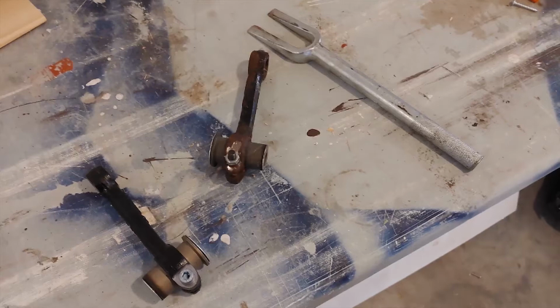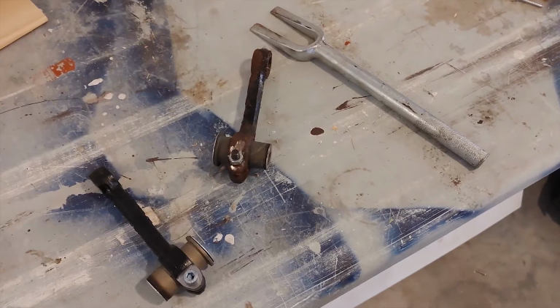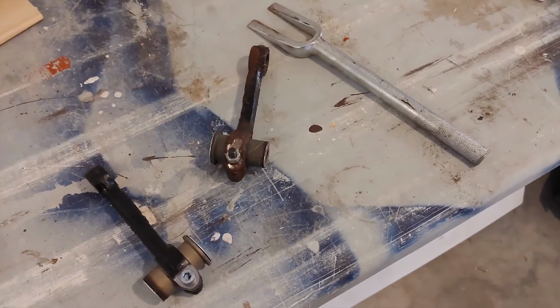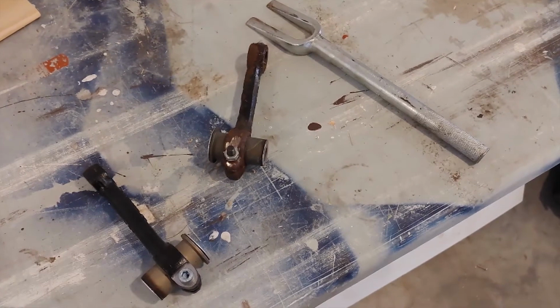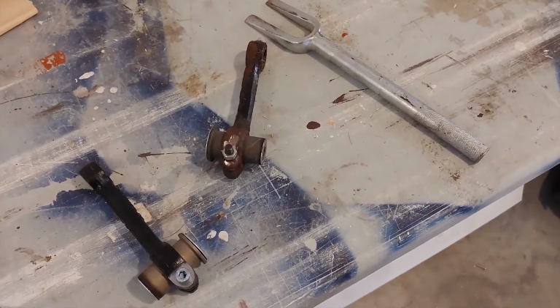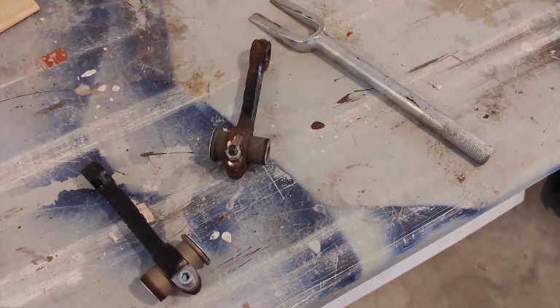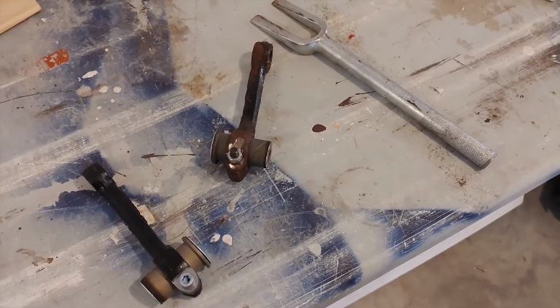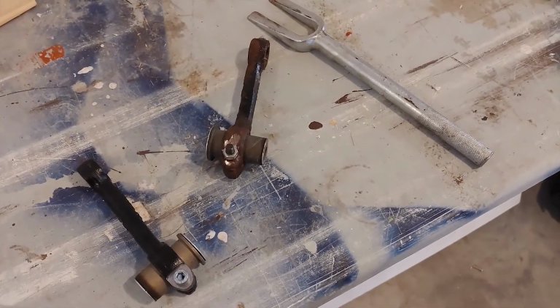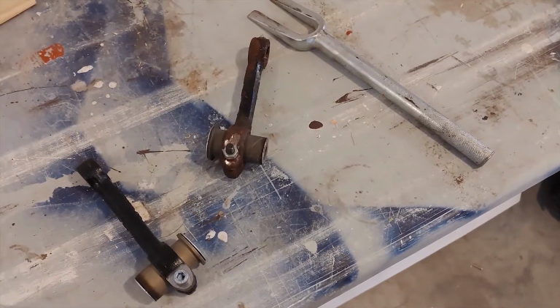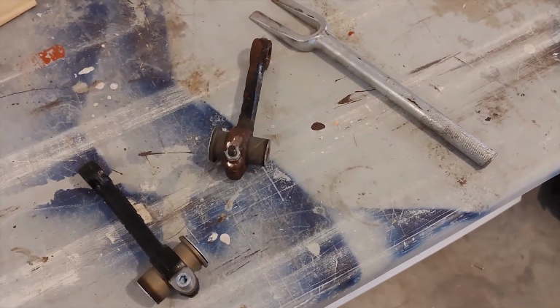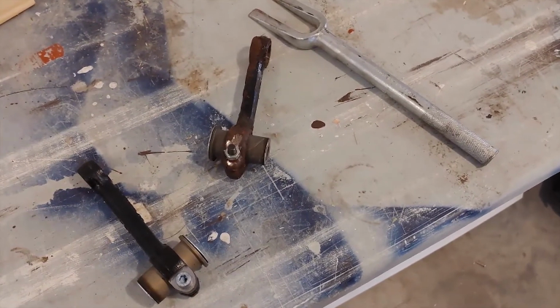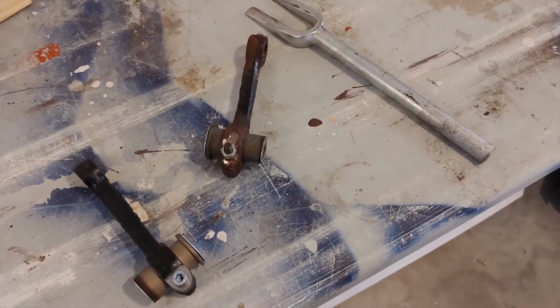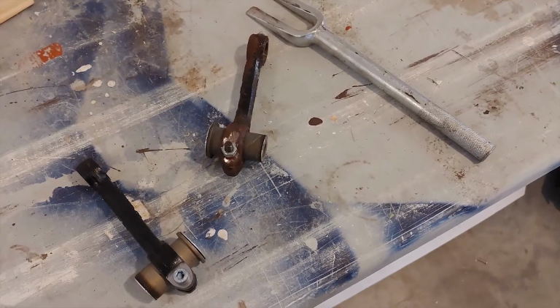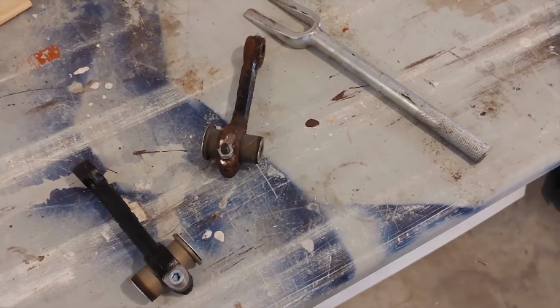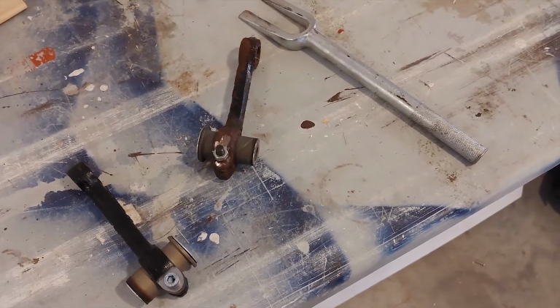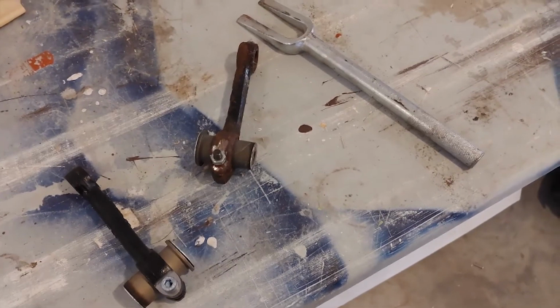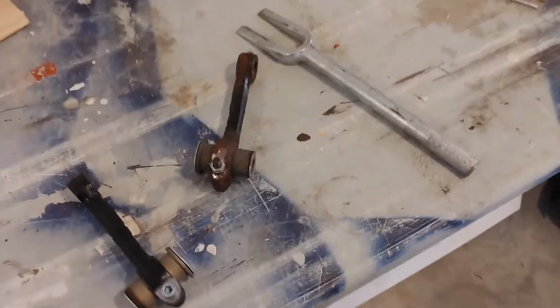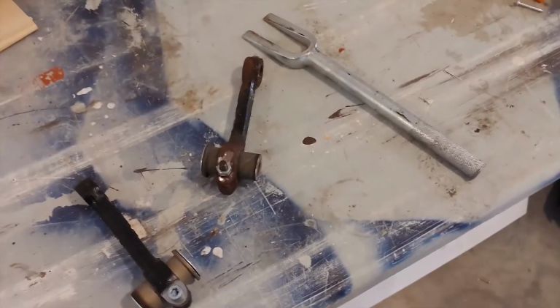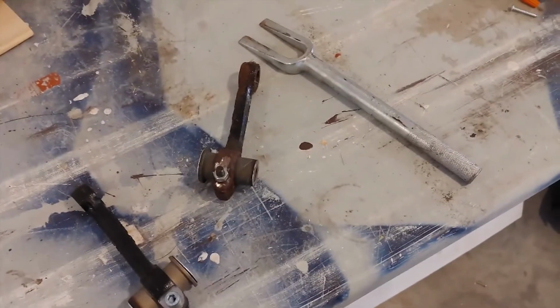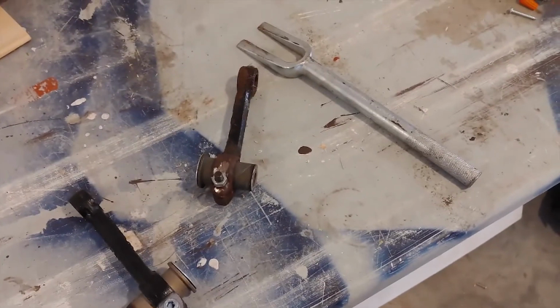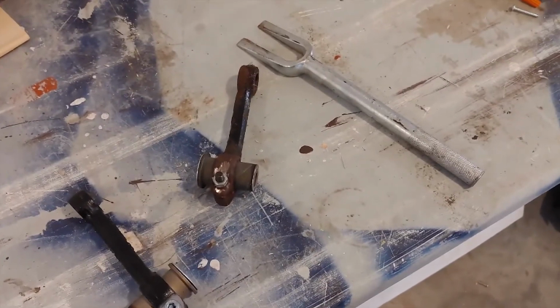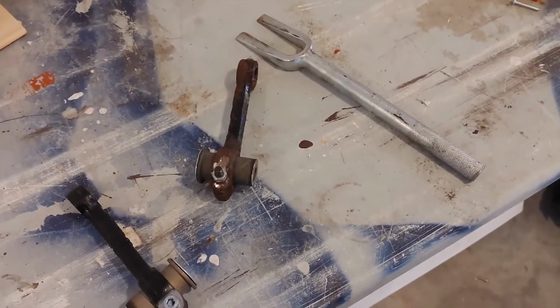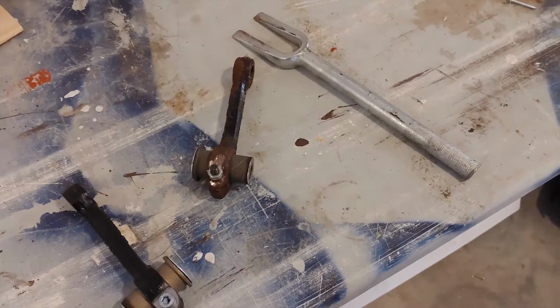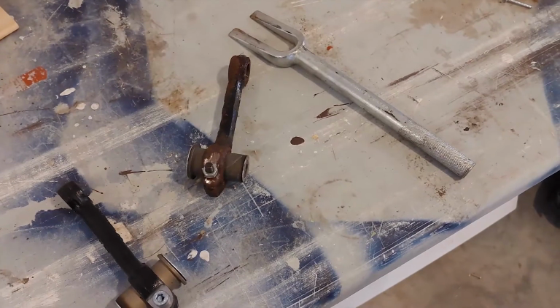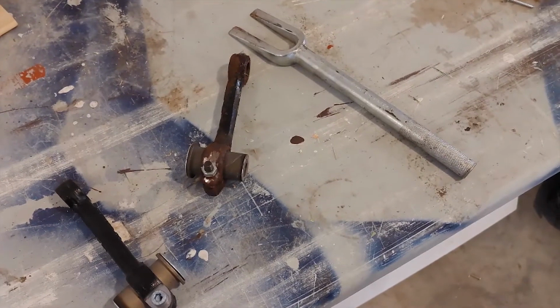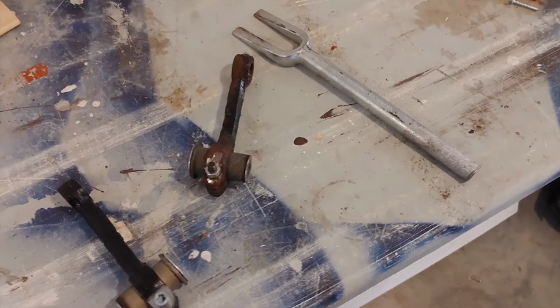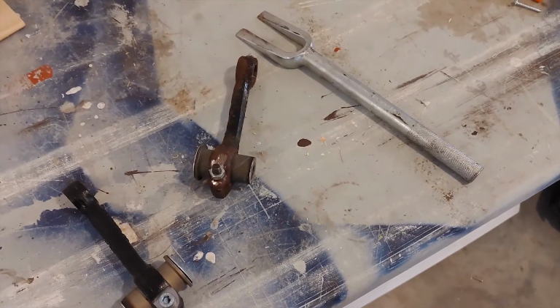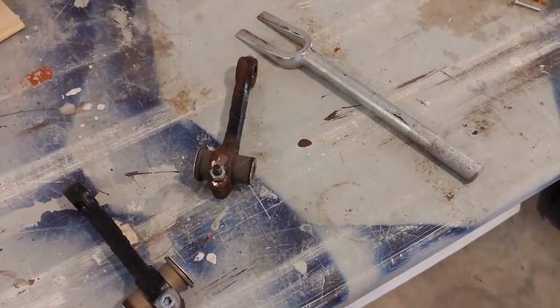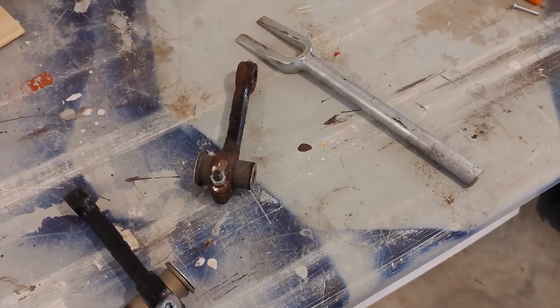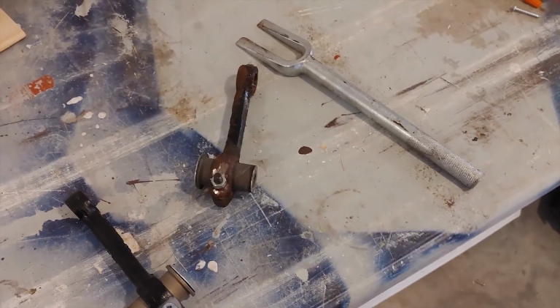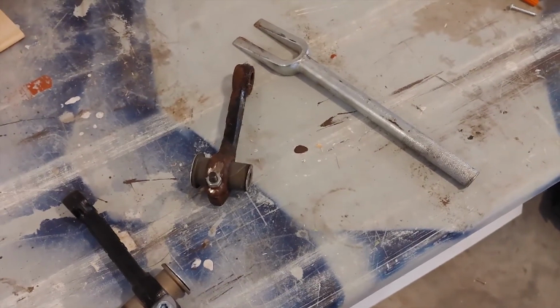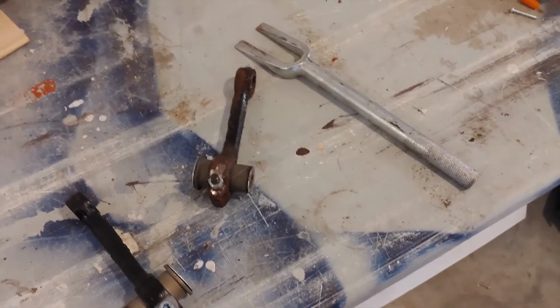Today on Pat's Car Garage I want to make a quick video on how to replace the idler arm on Mercedes with steering gearboxes. This is not going to apply only for the W202 but a whole bunch of Mercedes from the 90s and probably earlier than that.